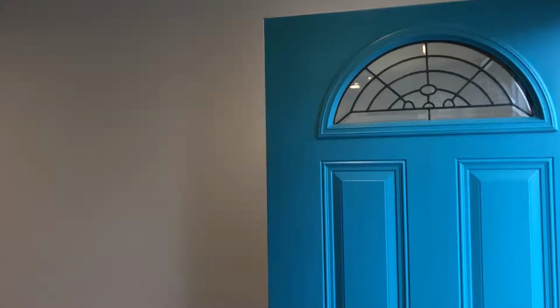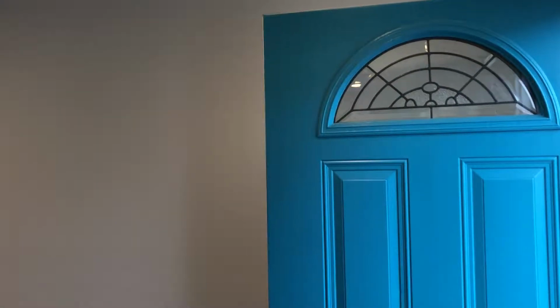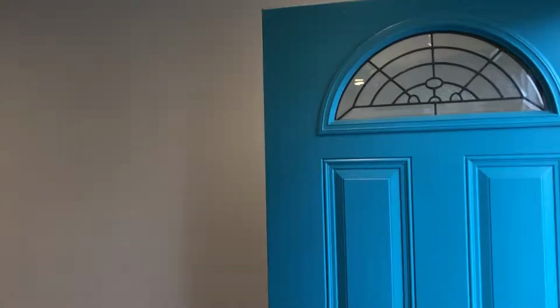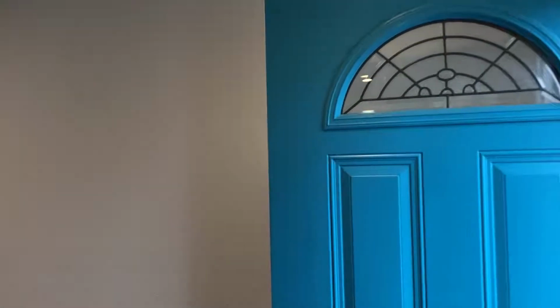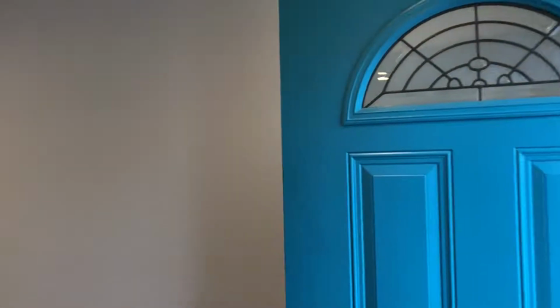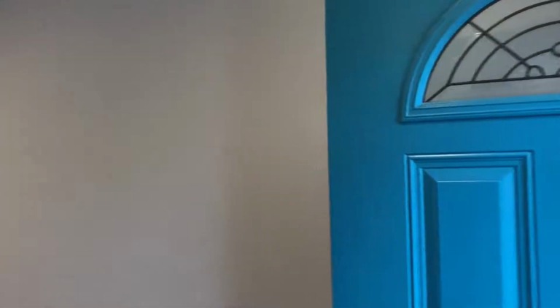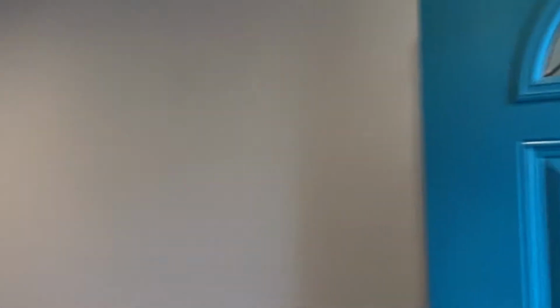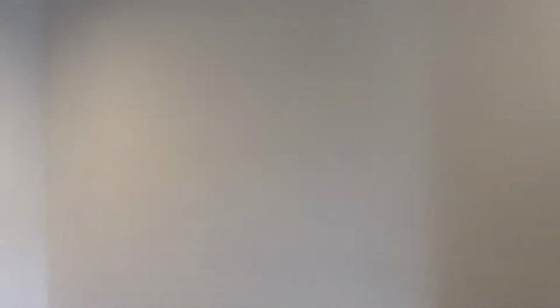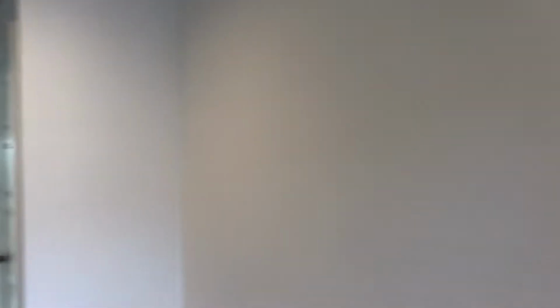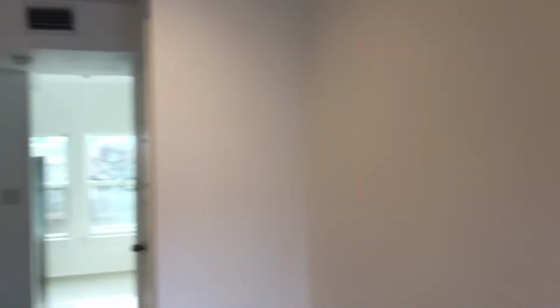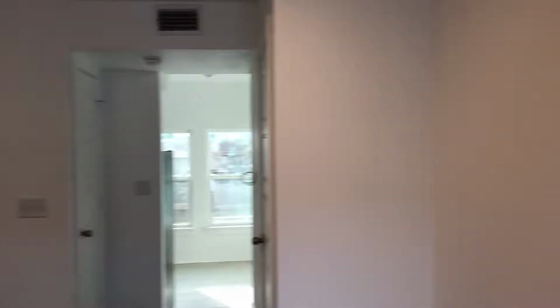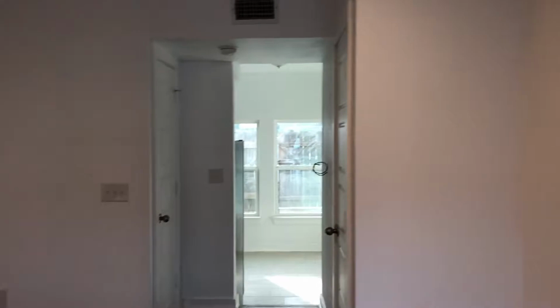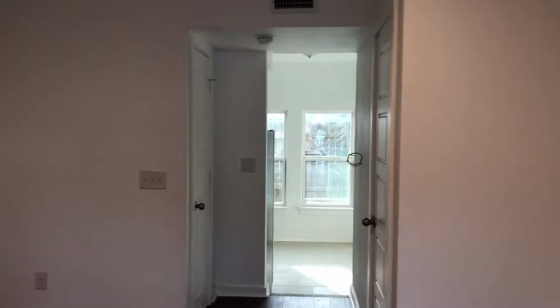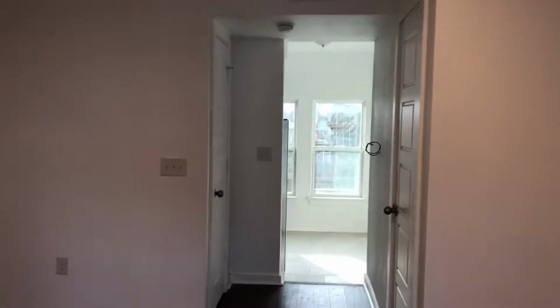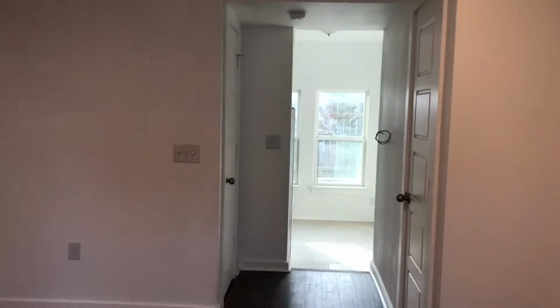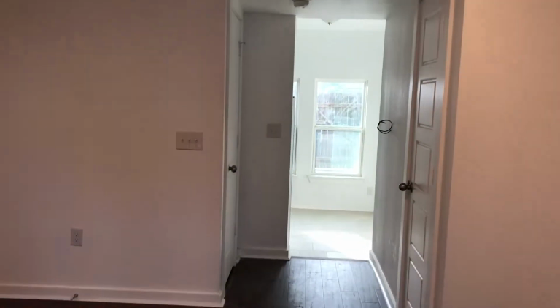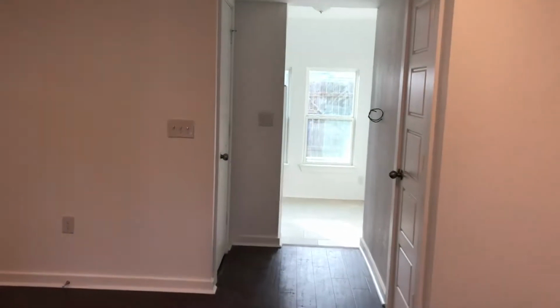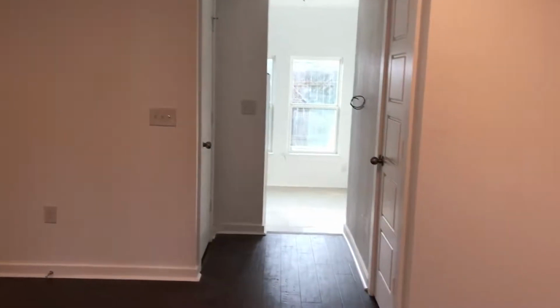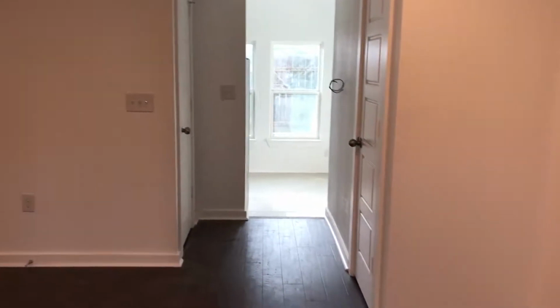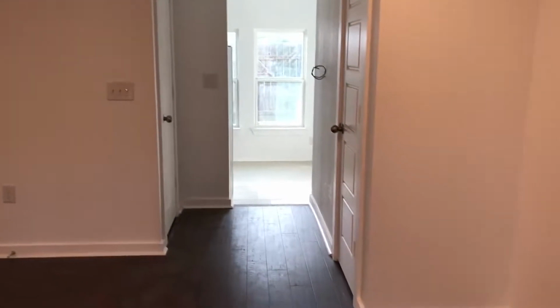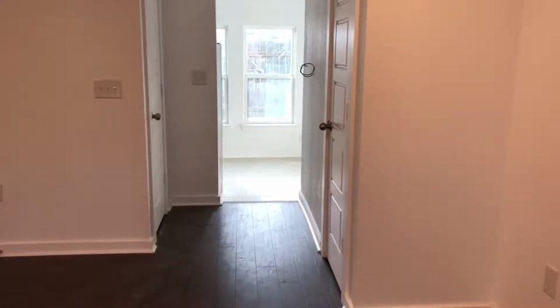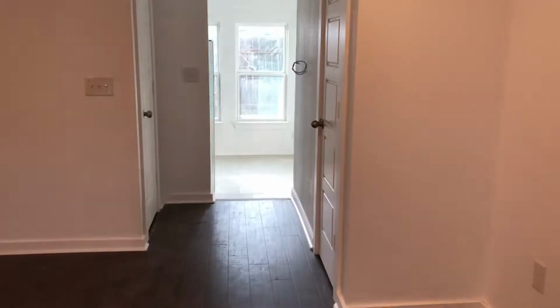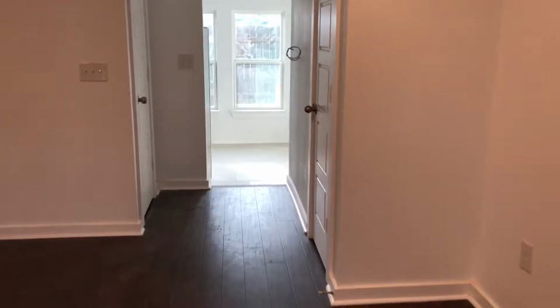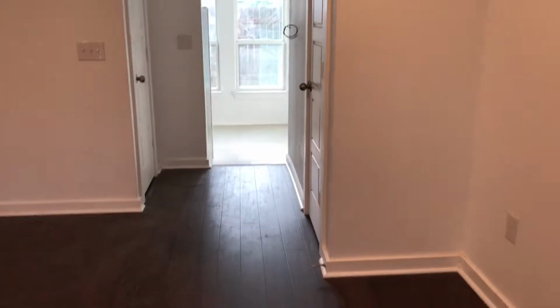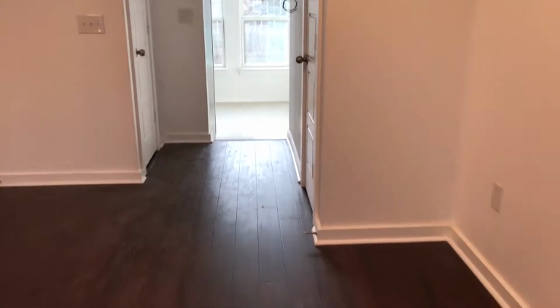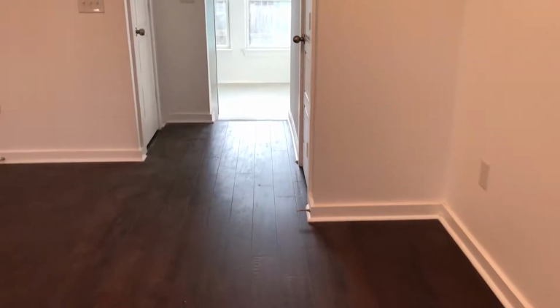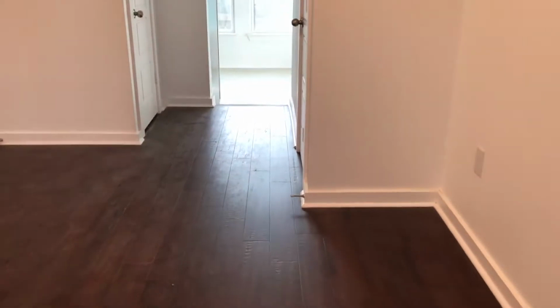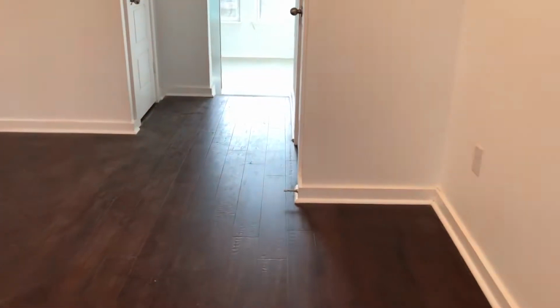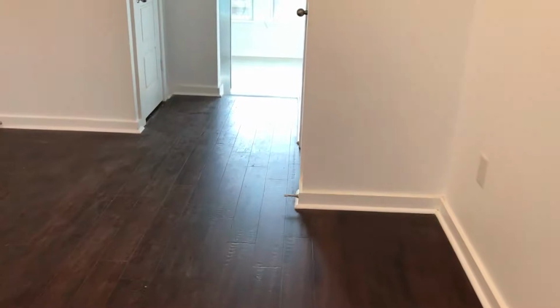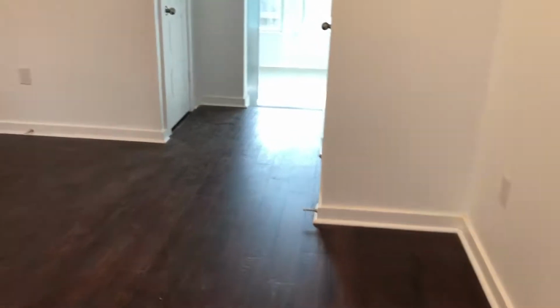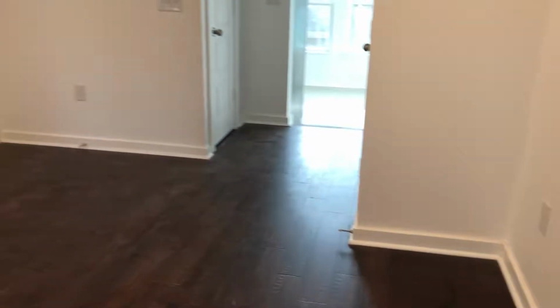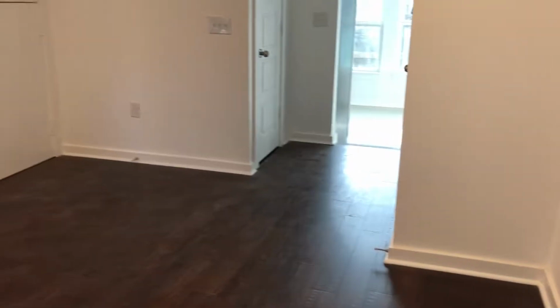It's a beautiful day in Austin, Texas. Hi folks, this is Meckler, the Silicon Hills Realtor. Today I wanted to showcase another unit at the Manor Town Homes in East Austin.